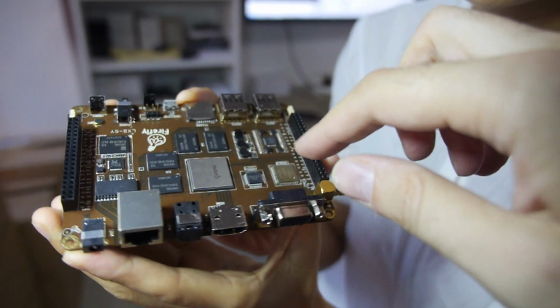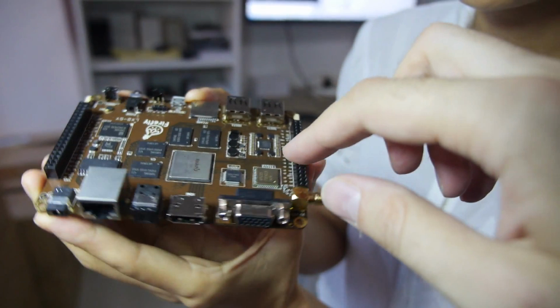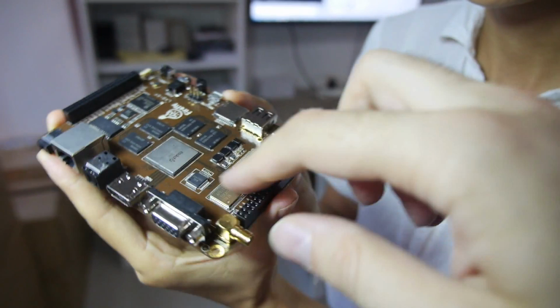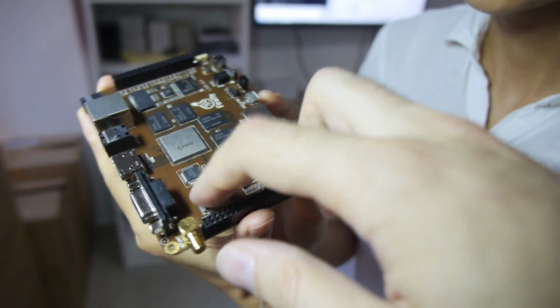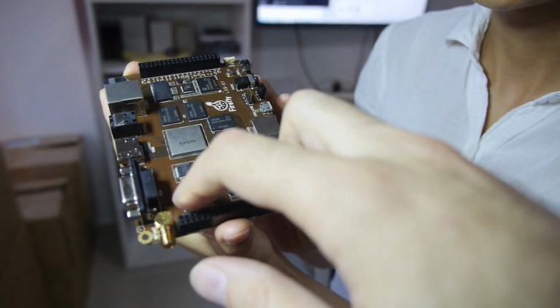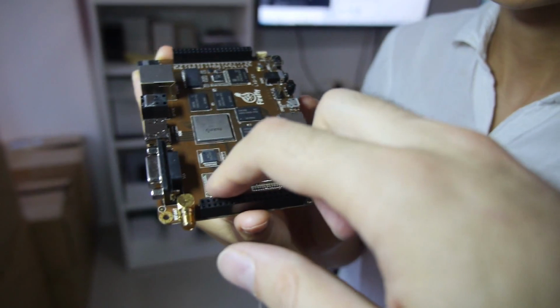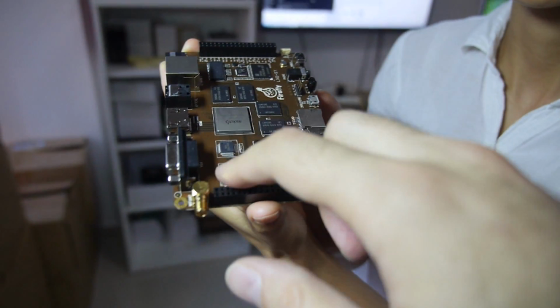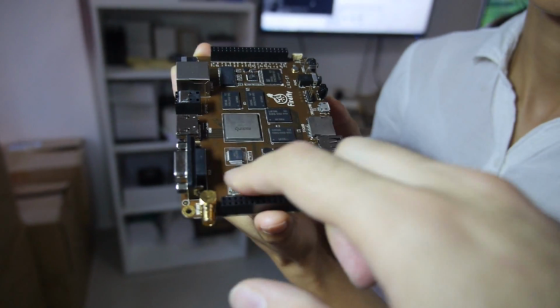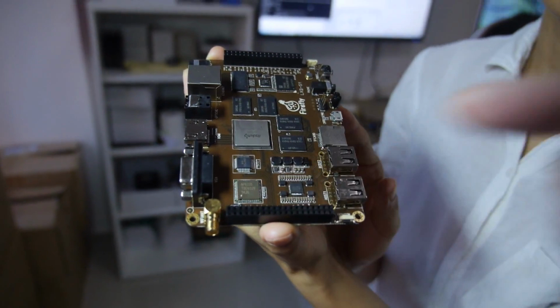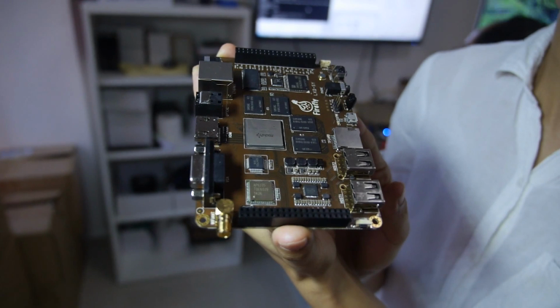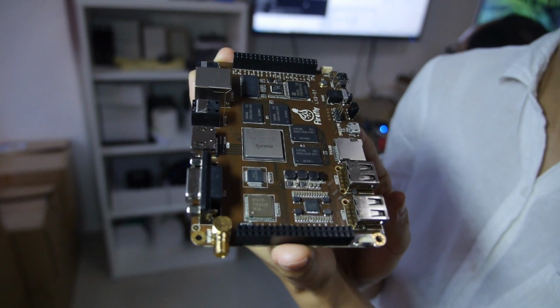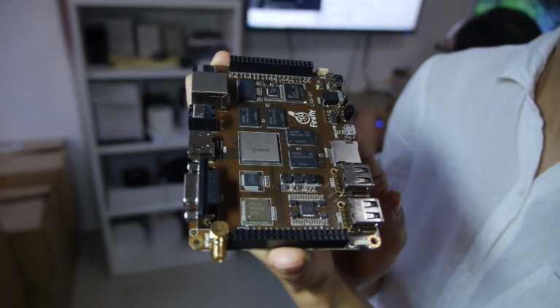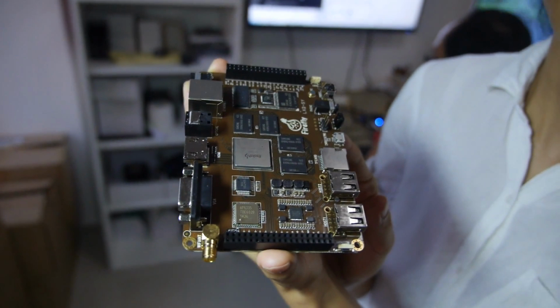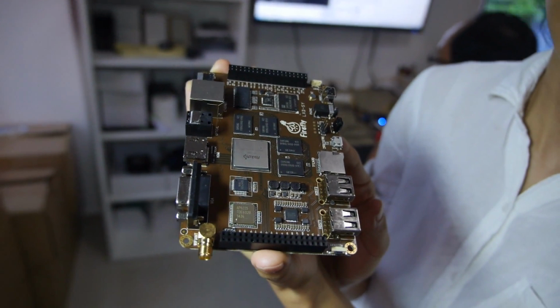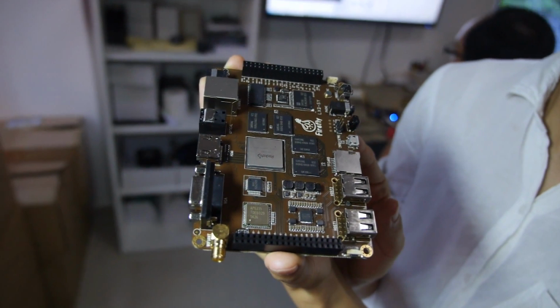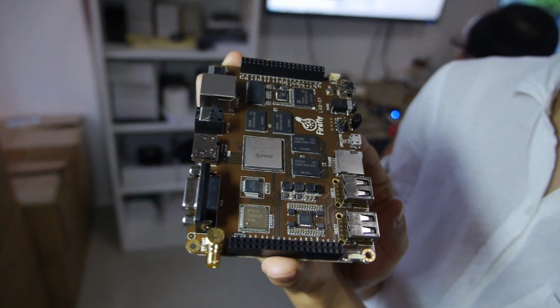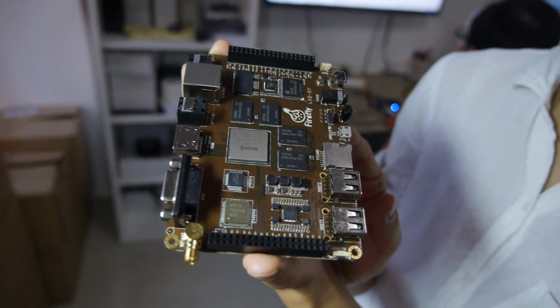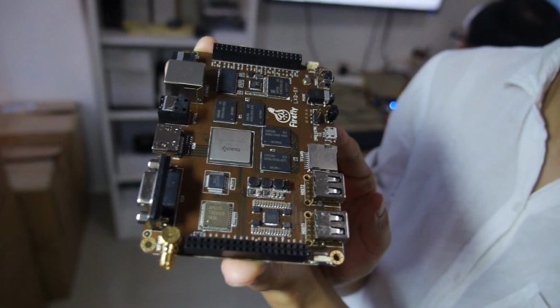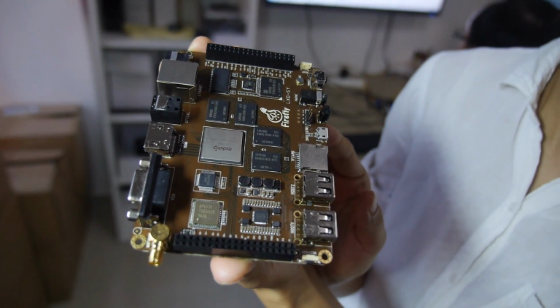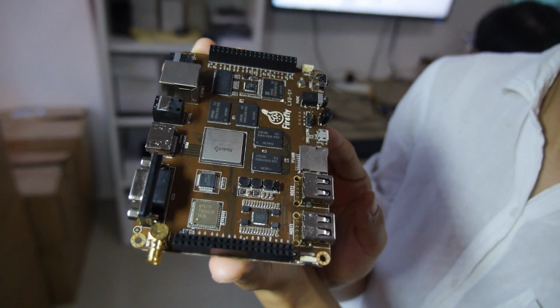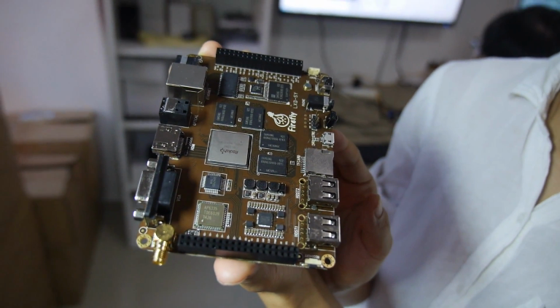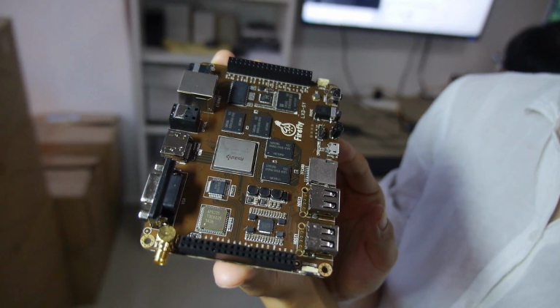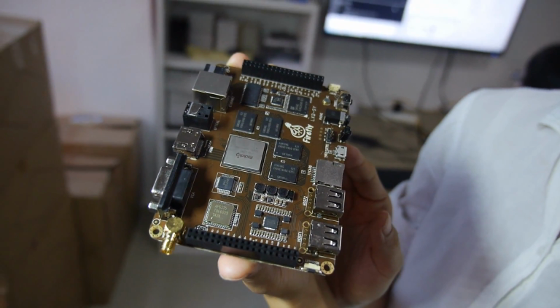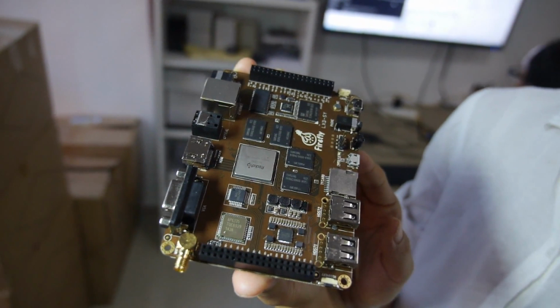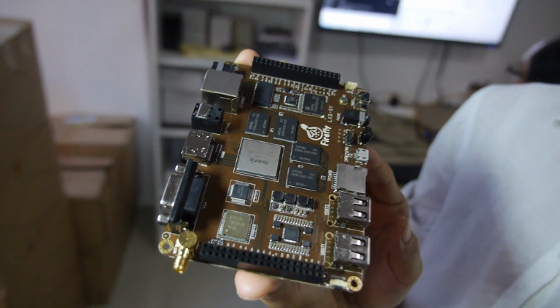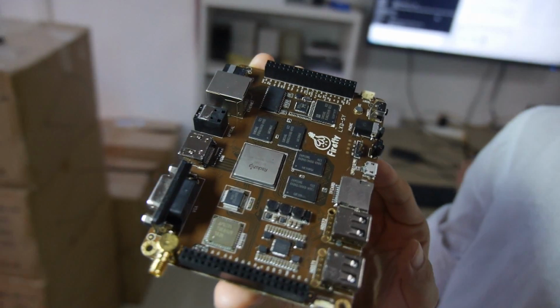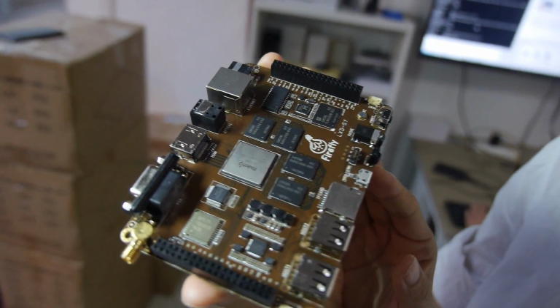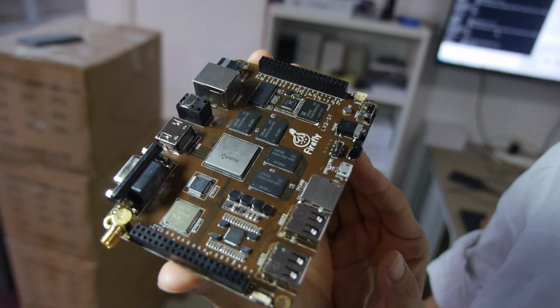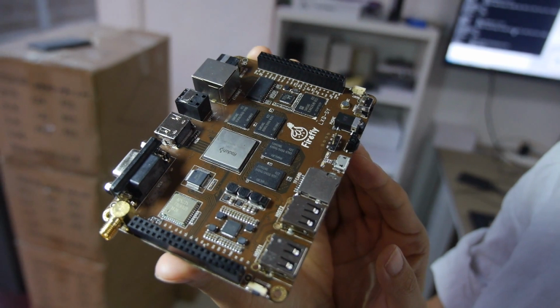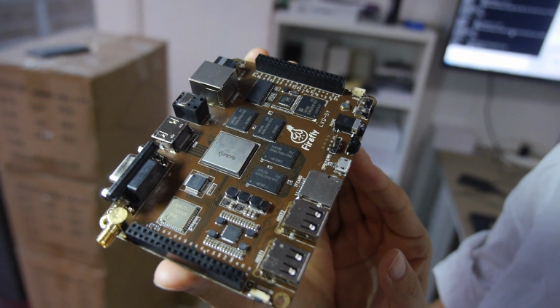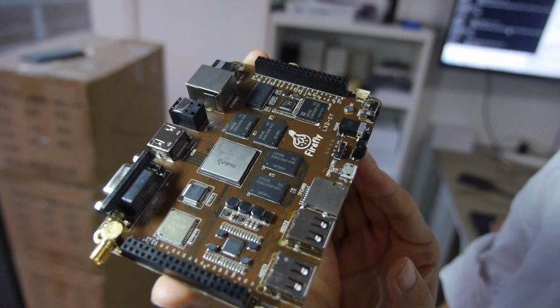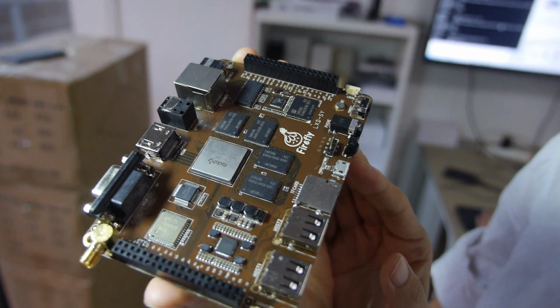And what is this? The Wi-Fi? Yeah. It's dual-band Wi-Fi. Like AC? Yeah, AC. It's for AC. AC and 16GB.